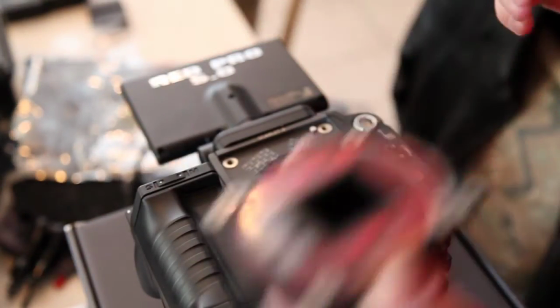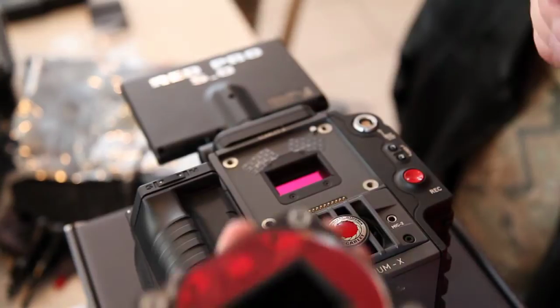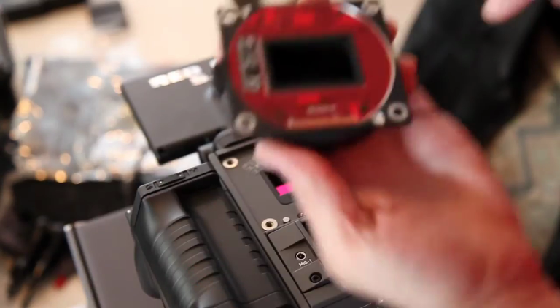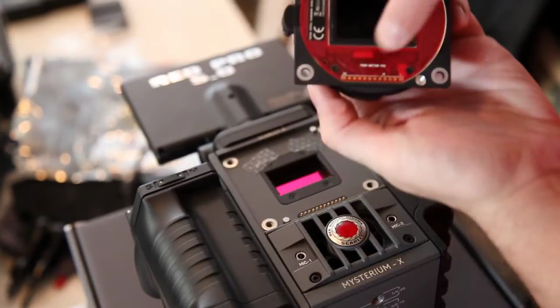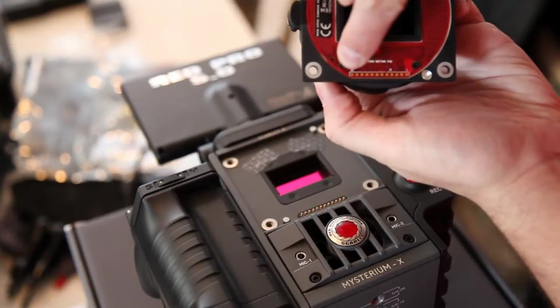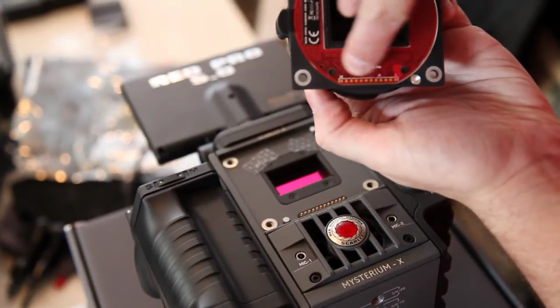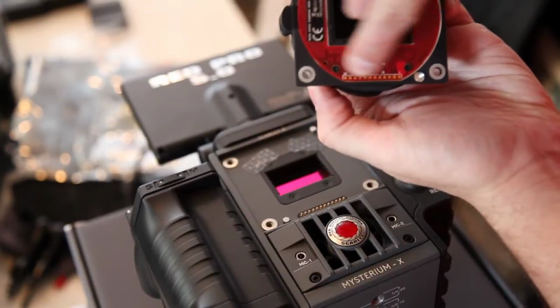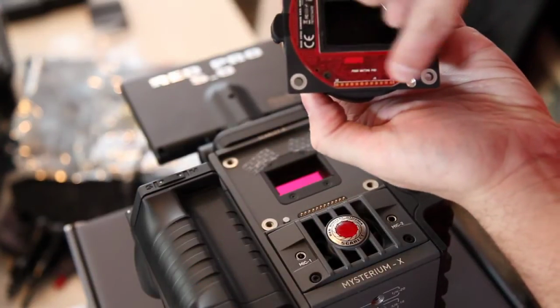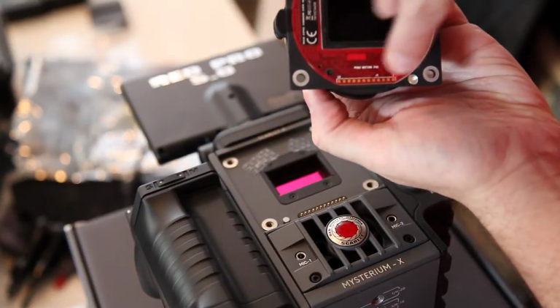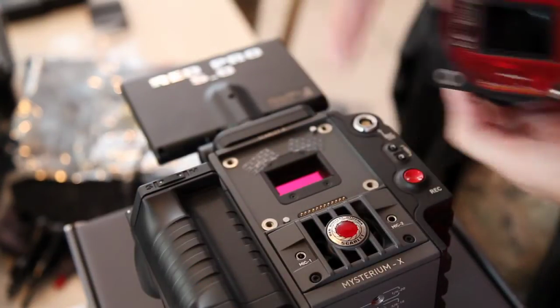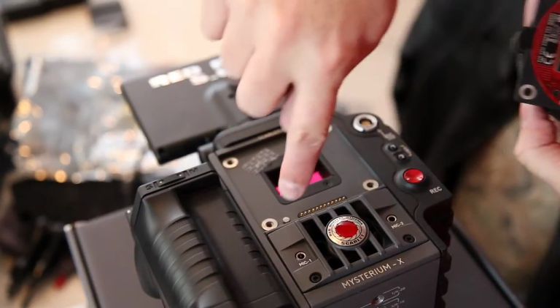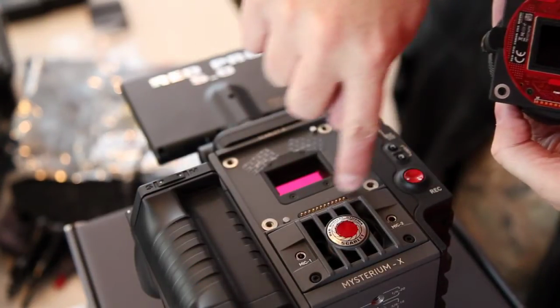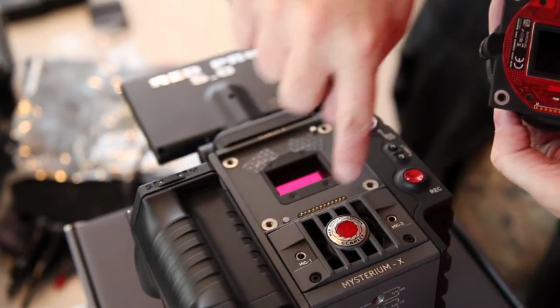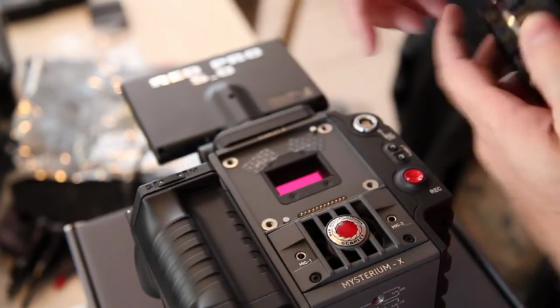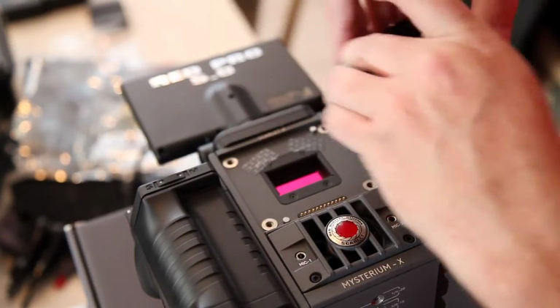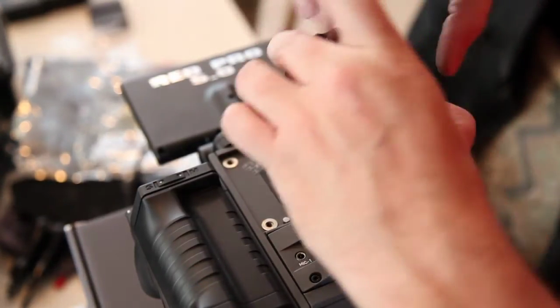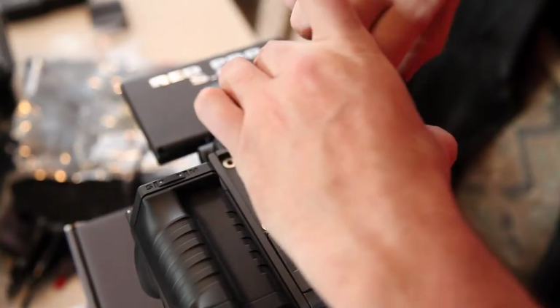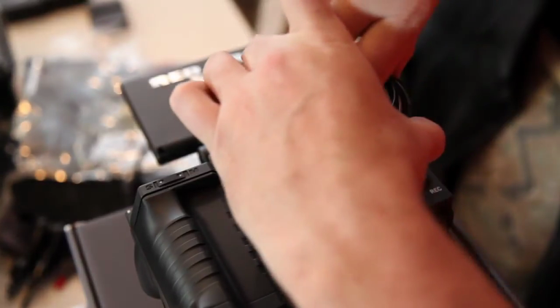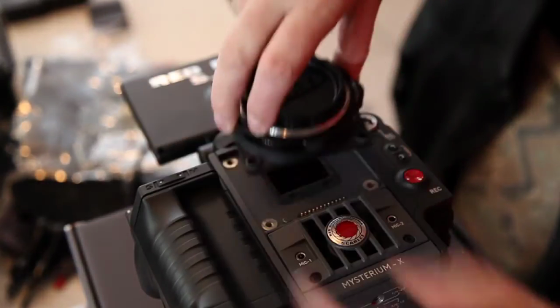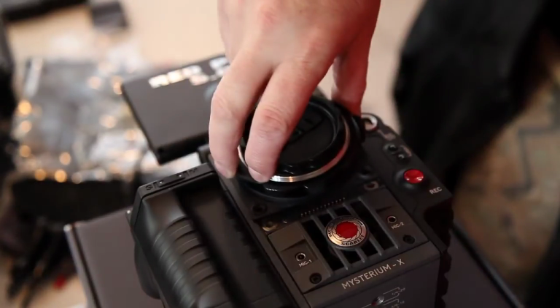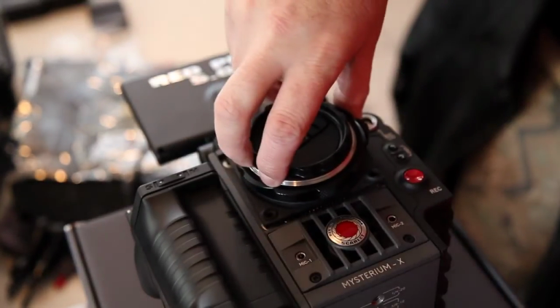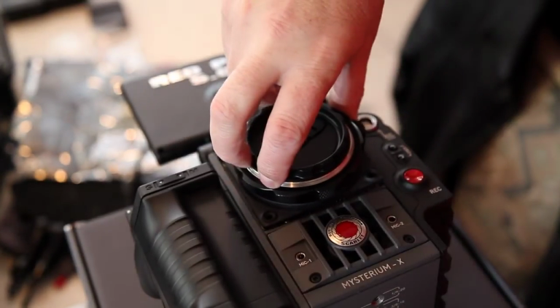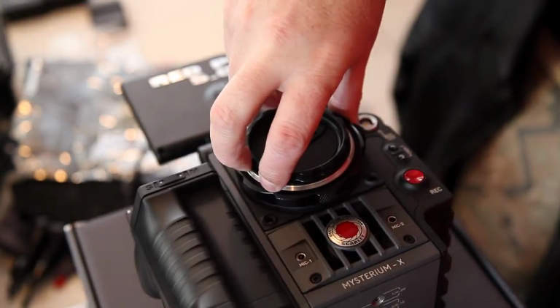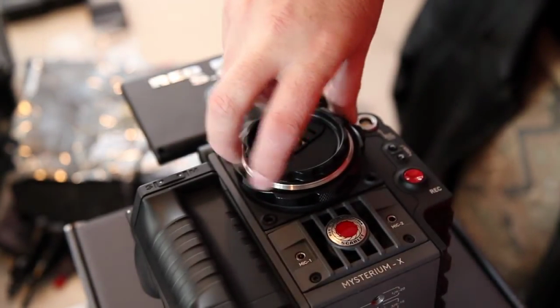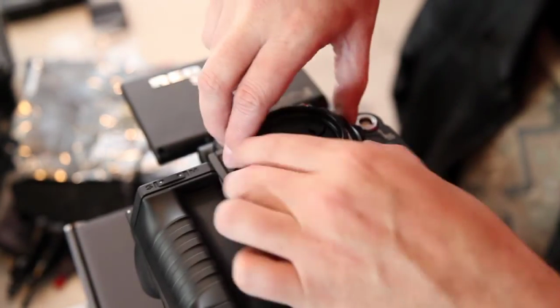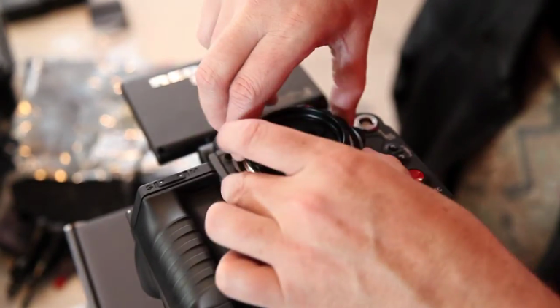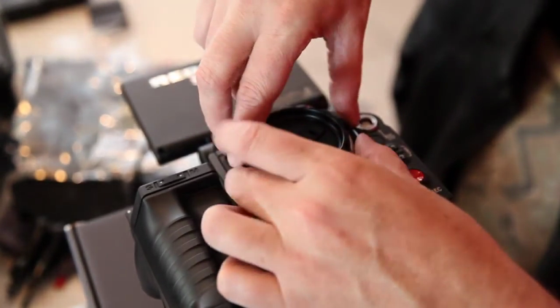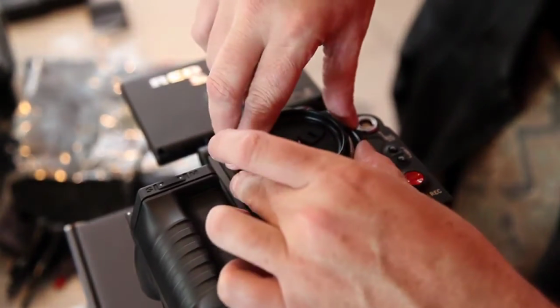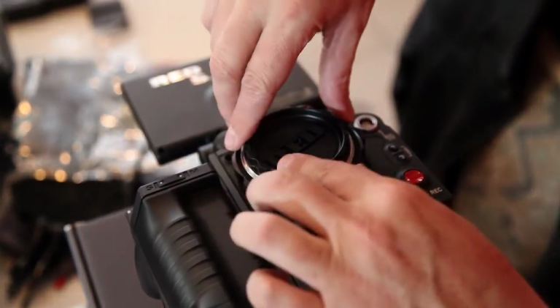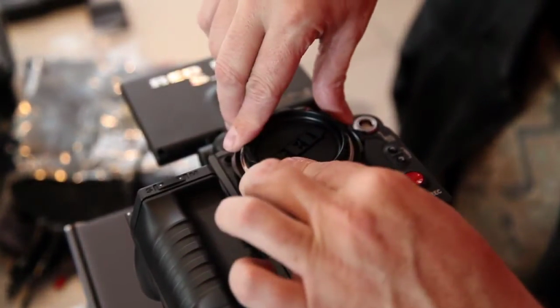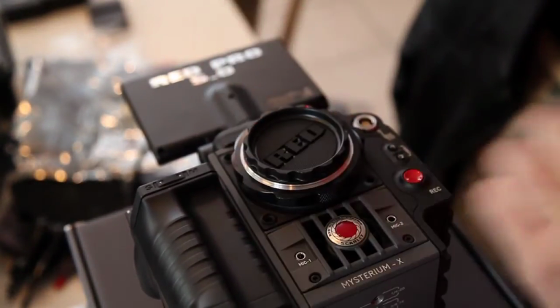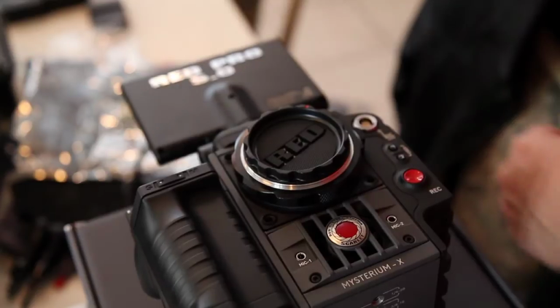Take your other mount. Those are the contacts that need to go here. Put that right on, exactly on there.